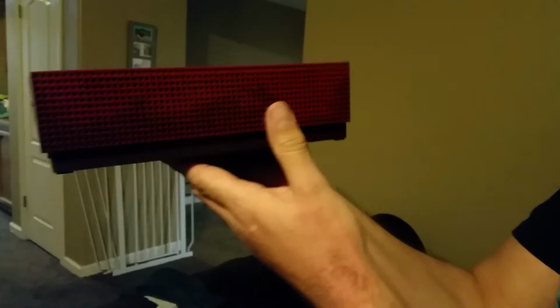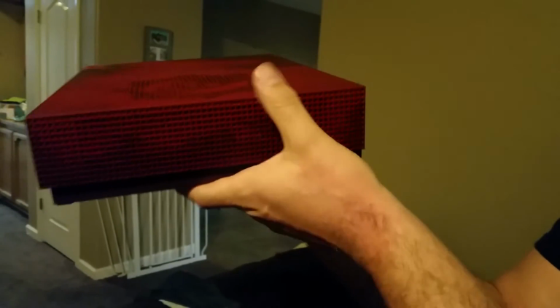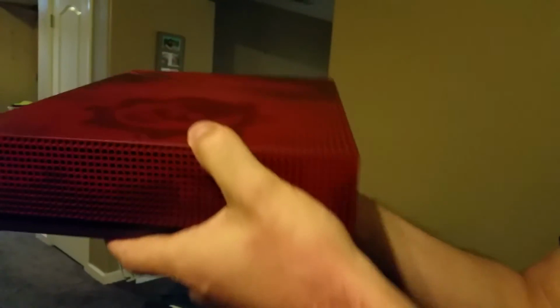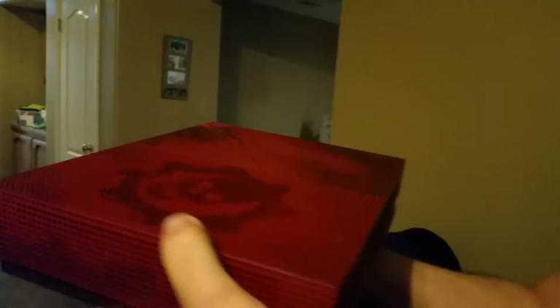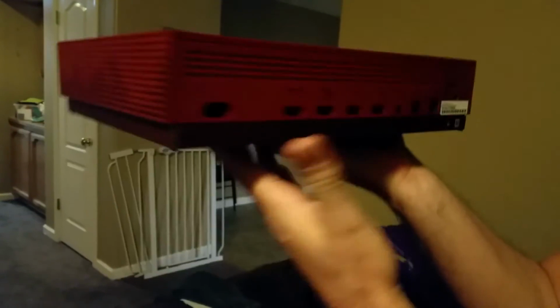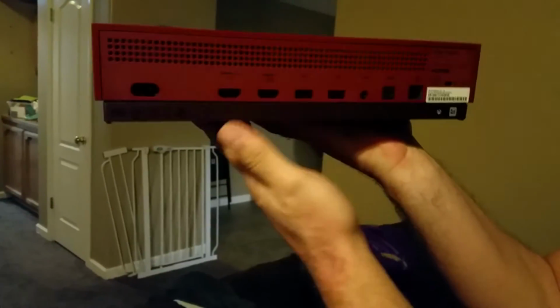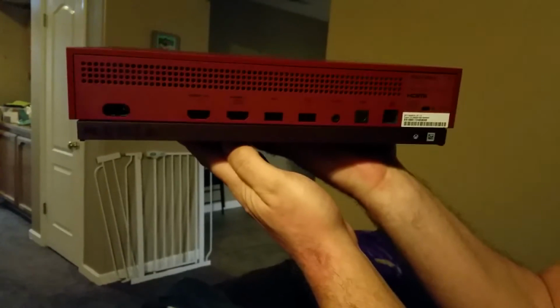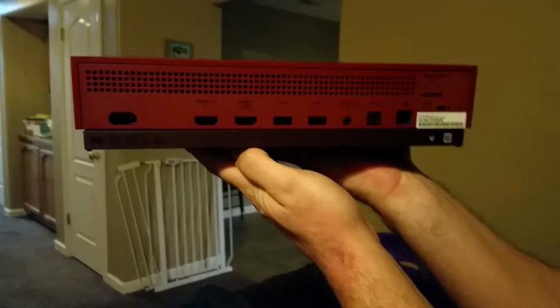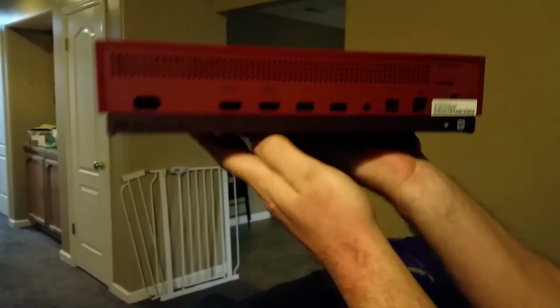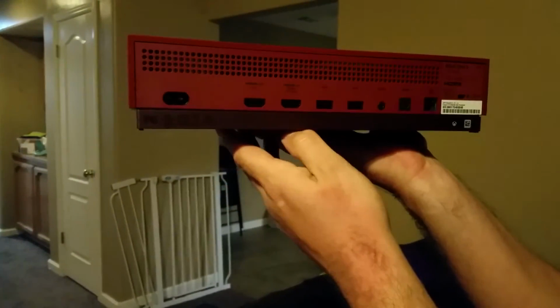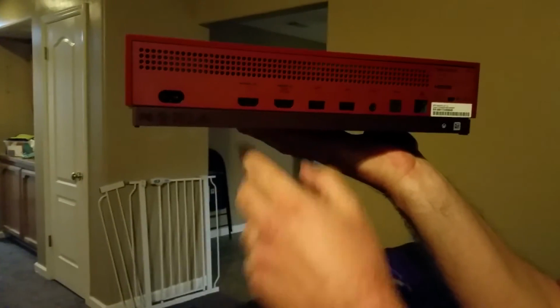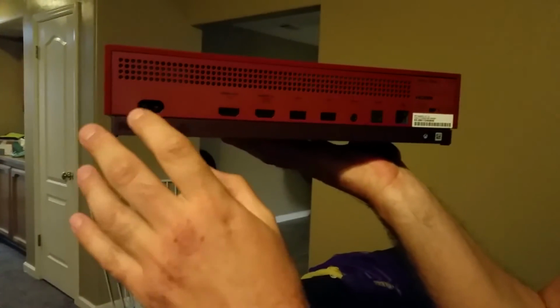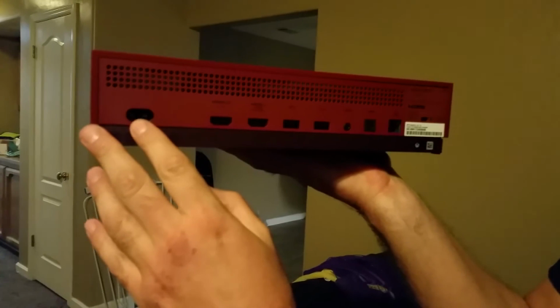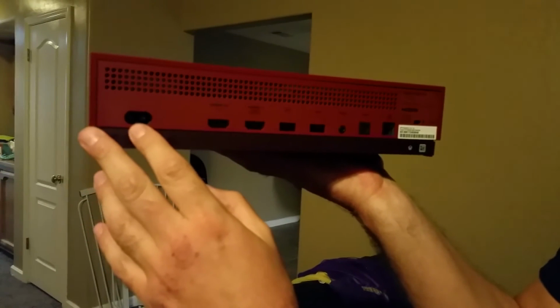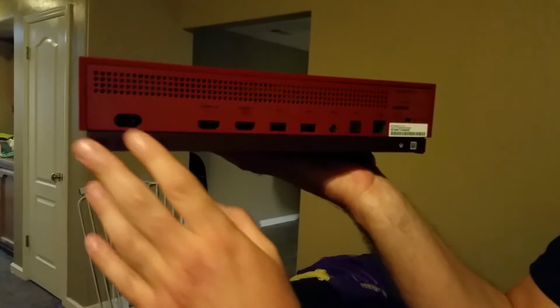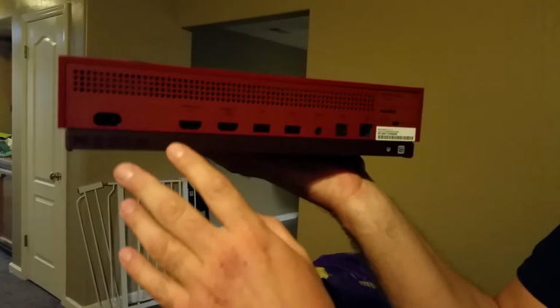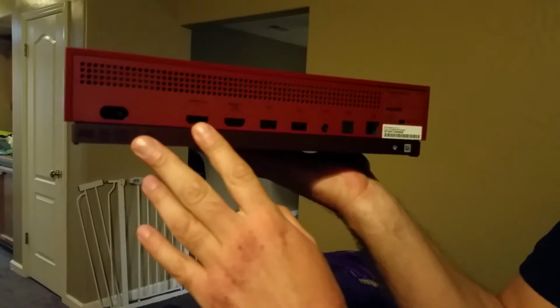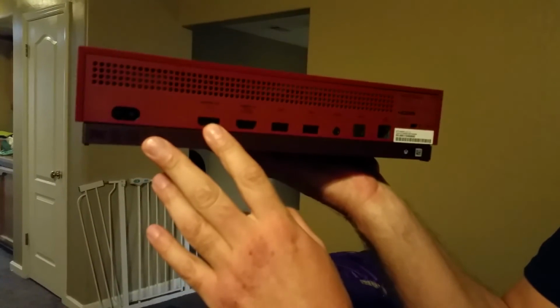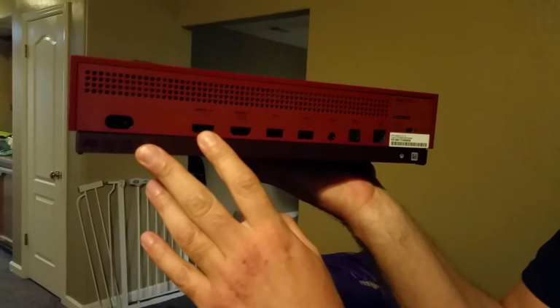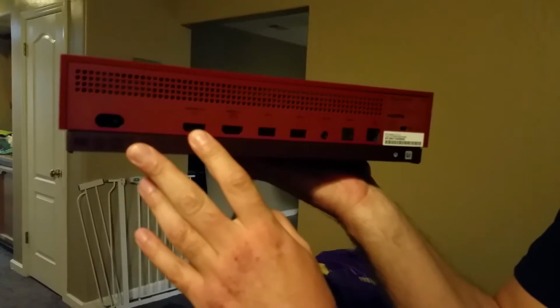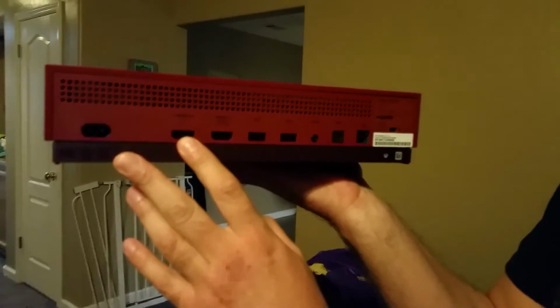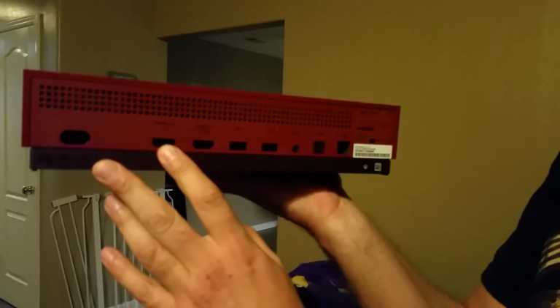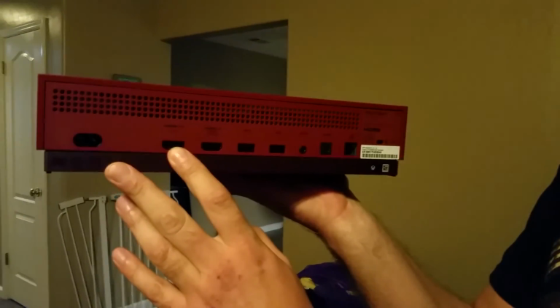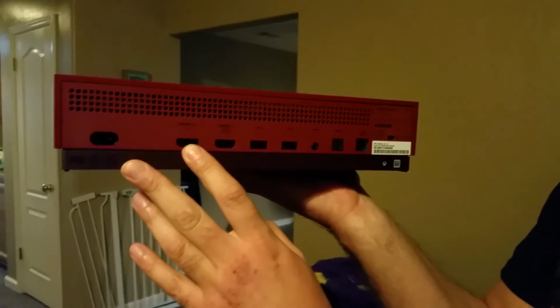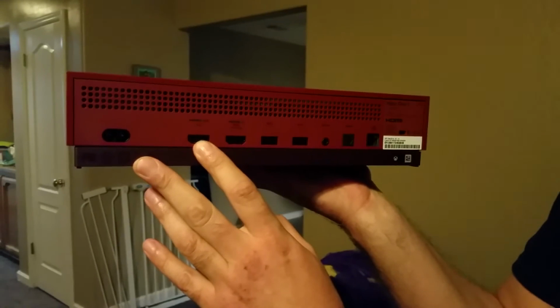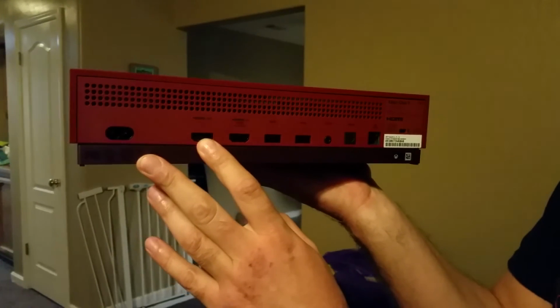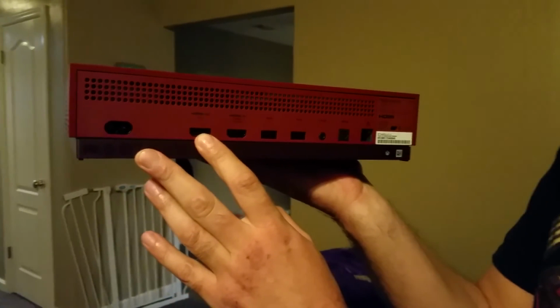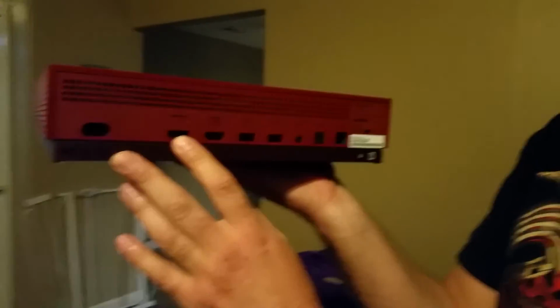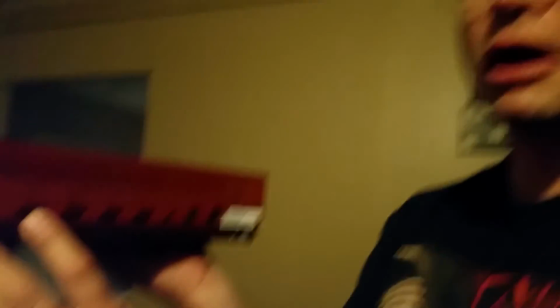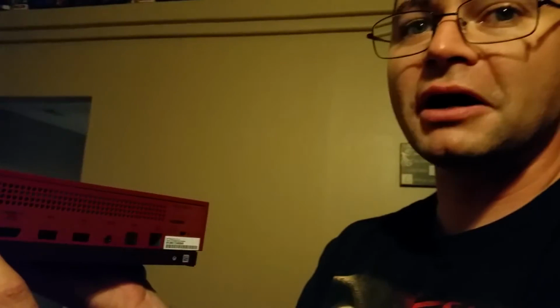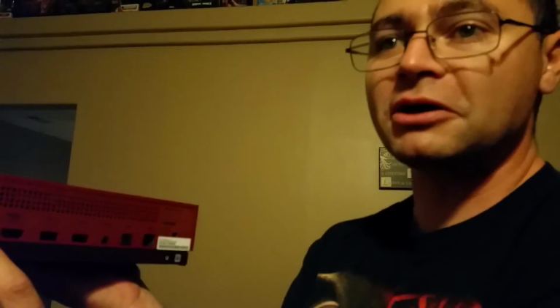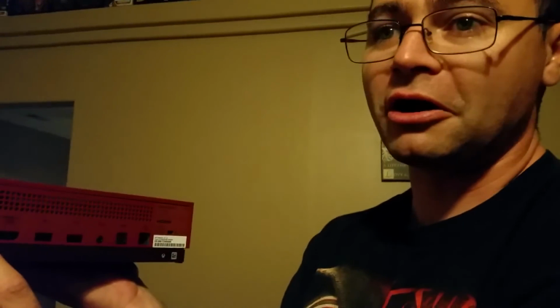Side views. The back end — obviously you got the power source and HDMI out. My friend Miles screwed up and accidentally hooked up his monitor to the HDMI in, and he's saying why wasn't my Xbox turning on.